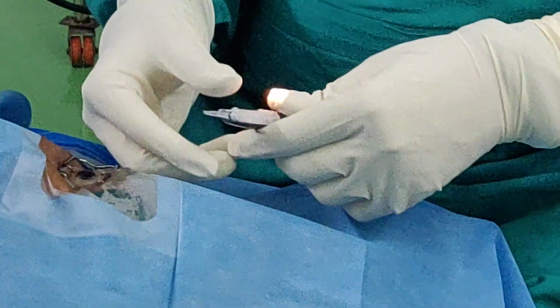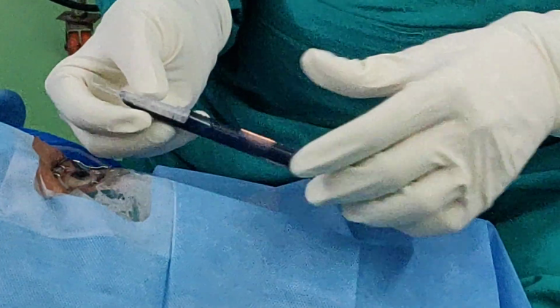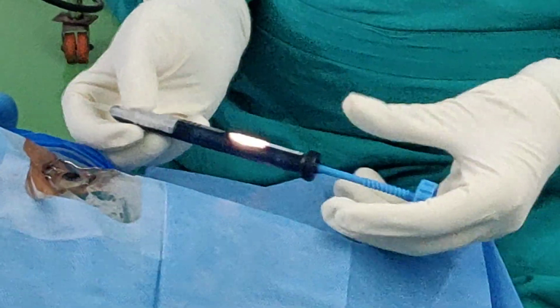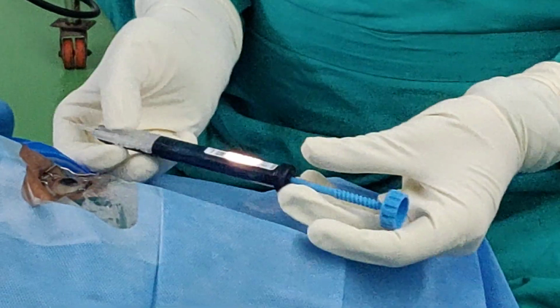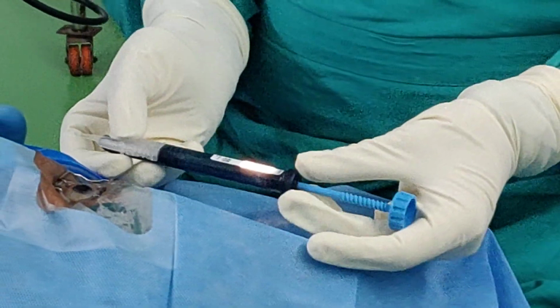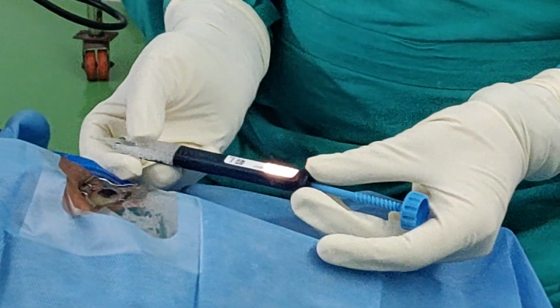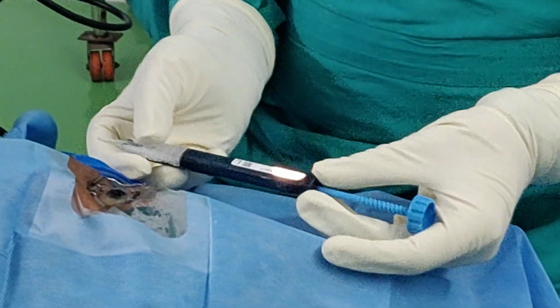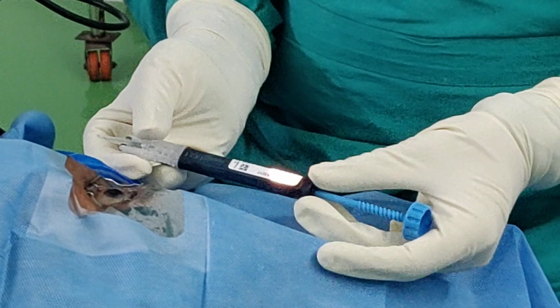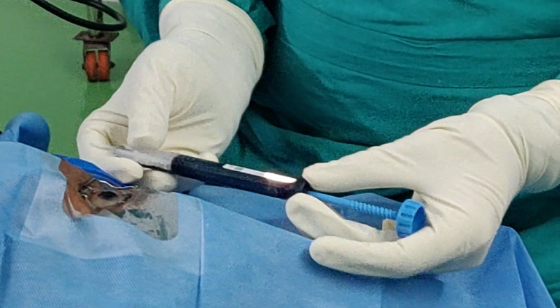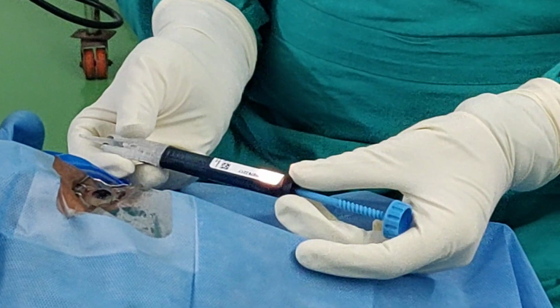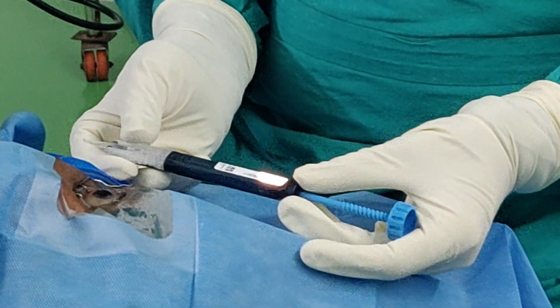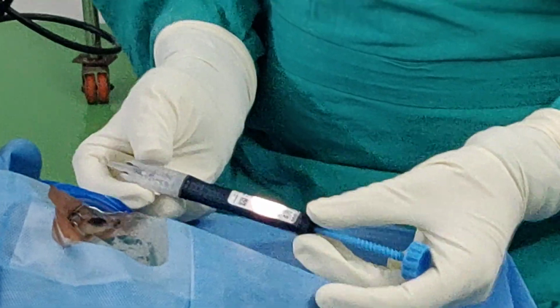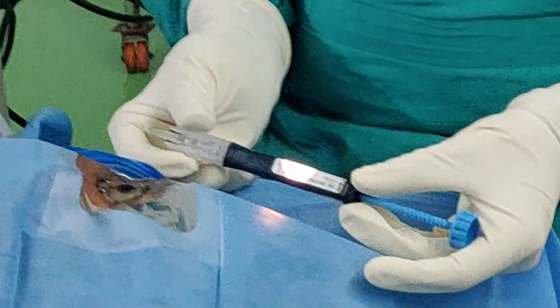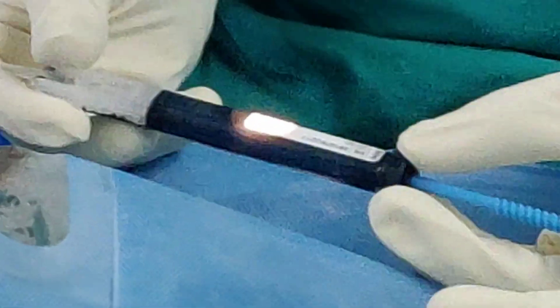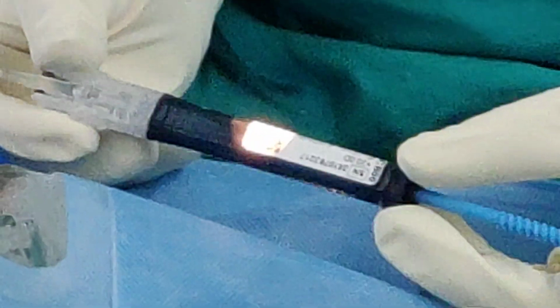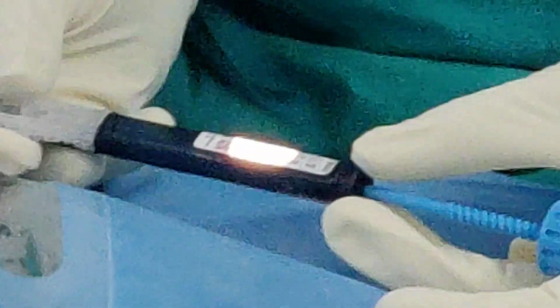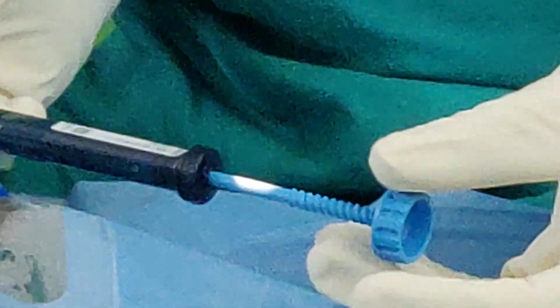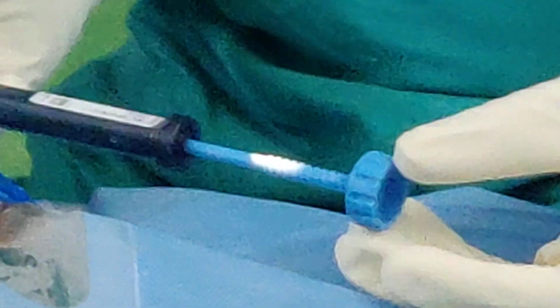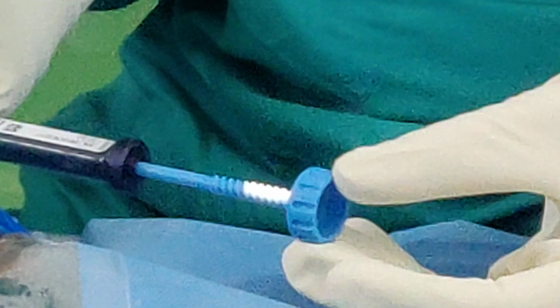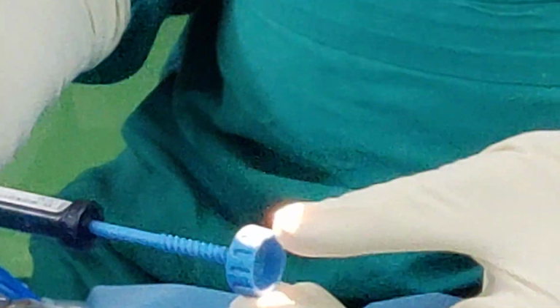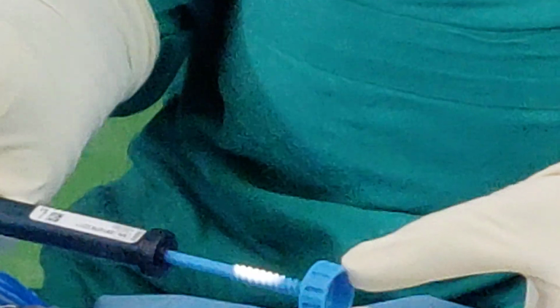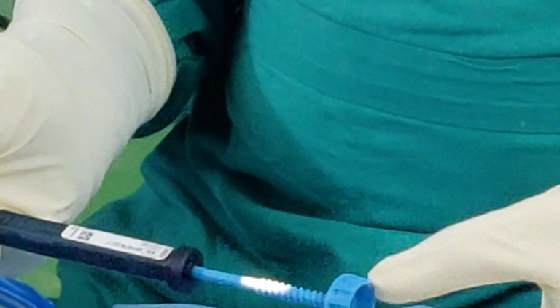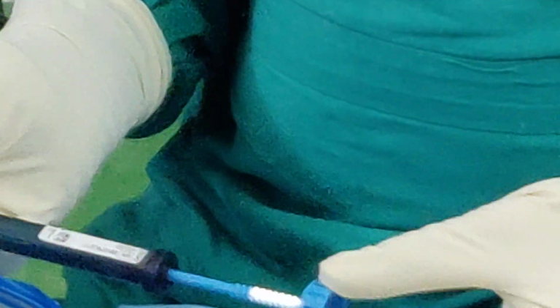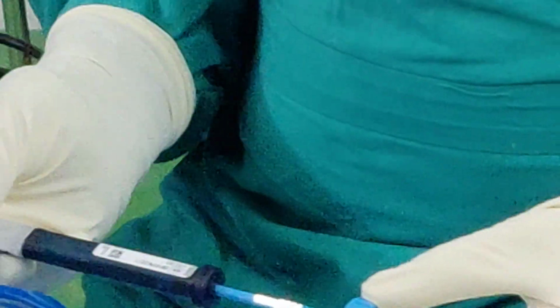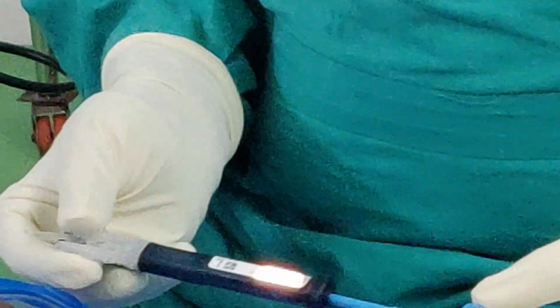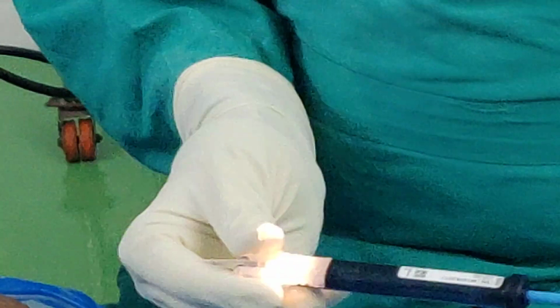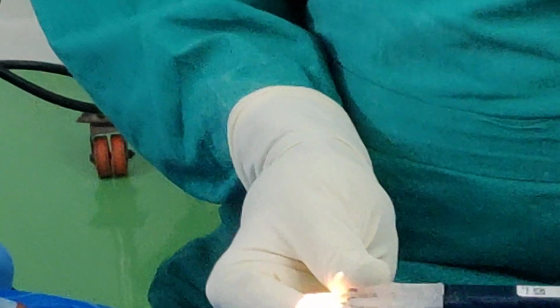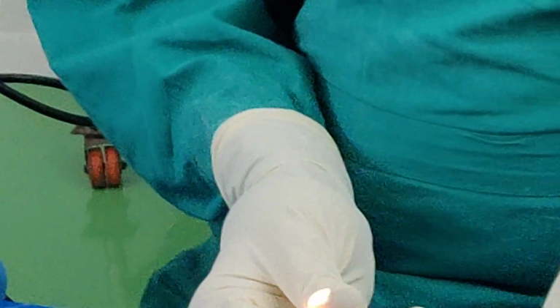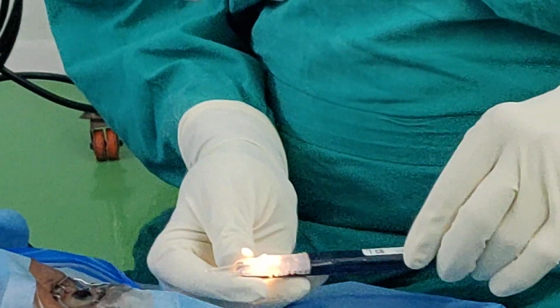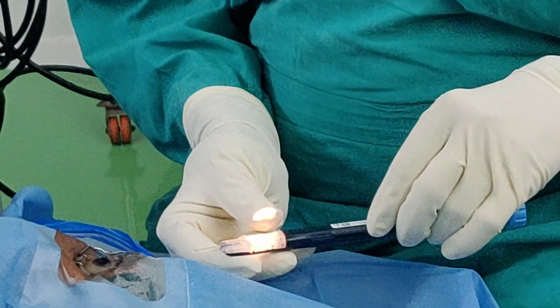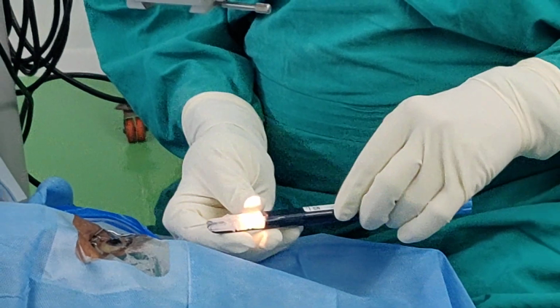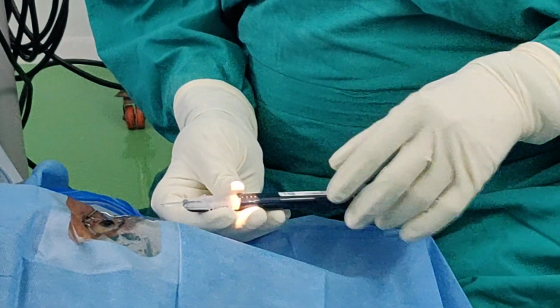This is the Simplicity Delivery System. The power comes from the adapter. This is the one-piece lens. This is the plunger with the screw mechanism. And this is the hydration port.